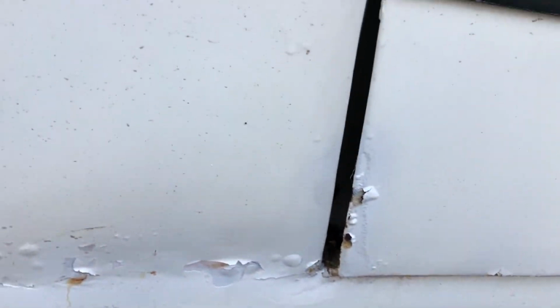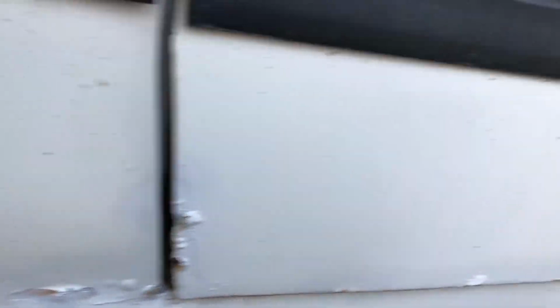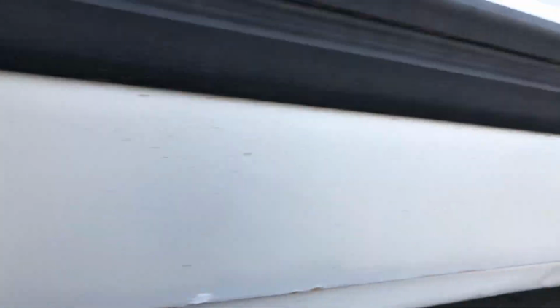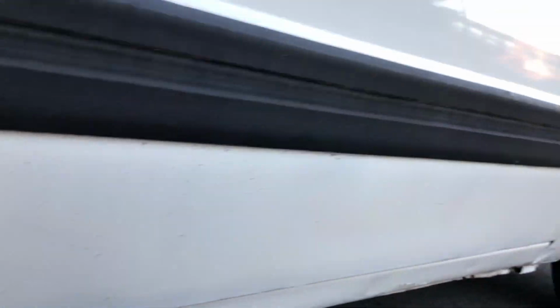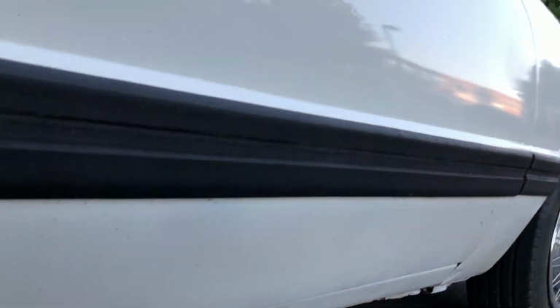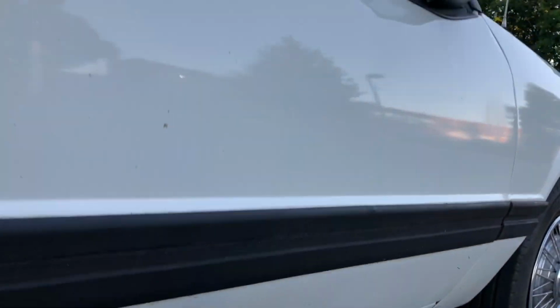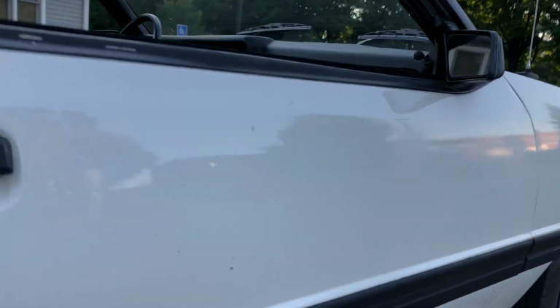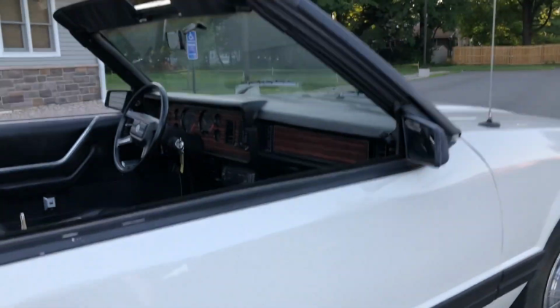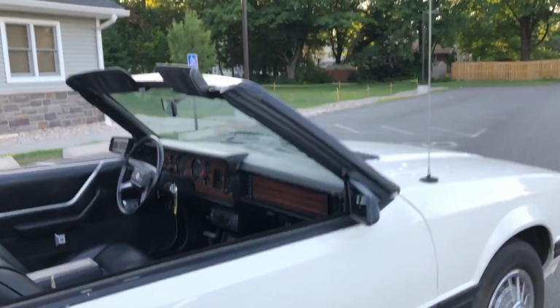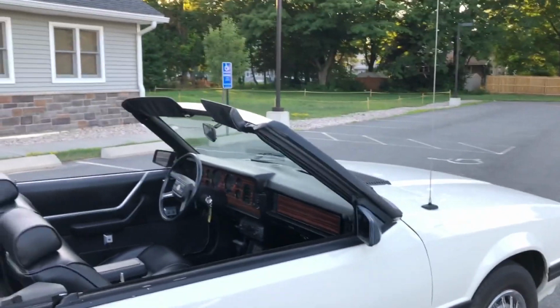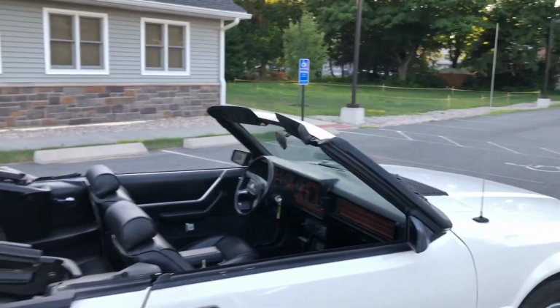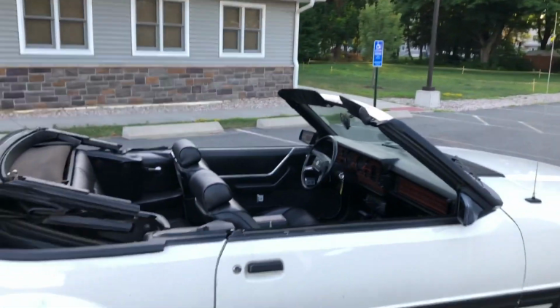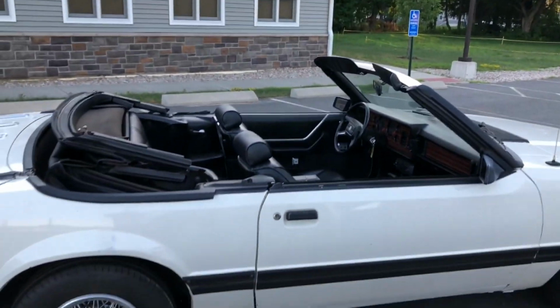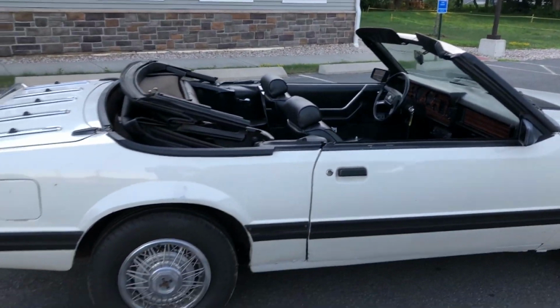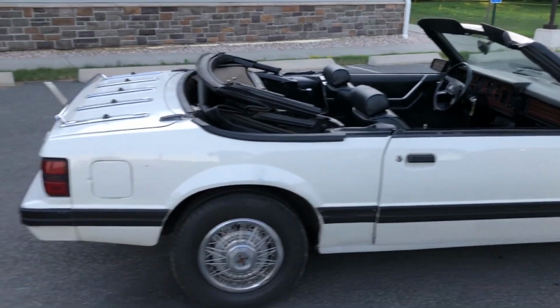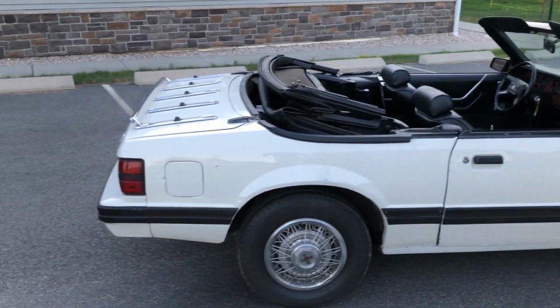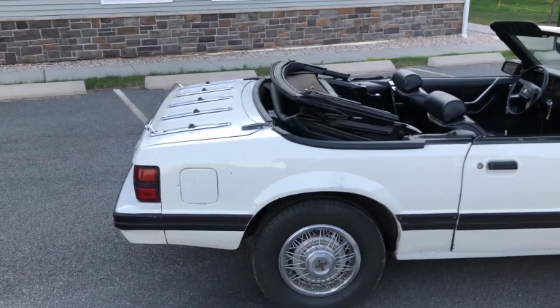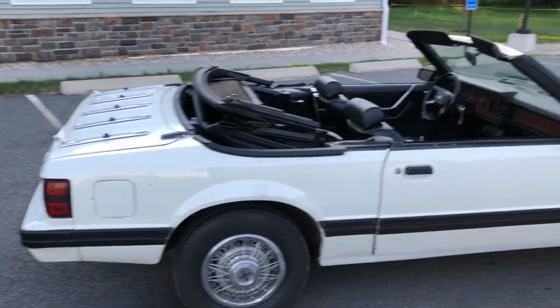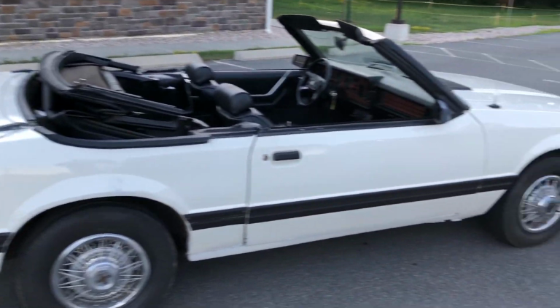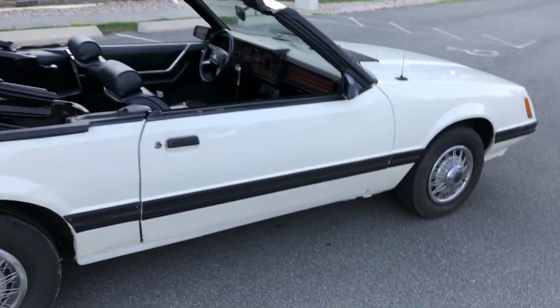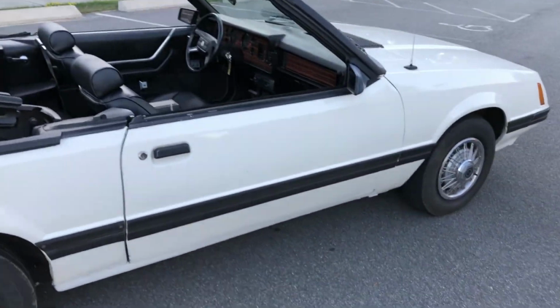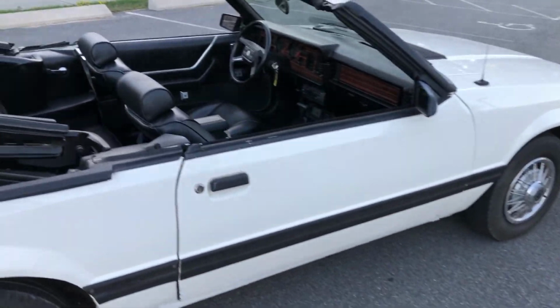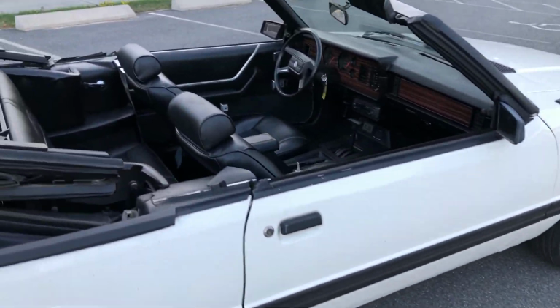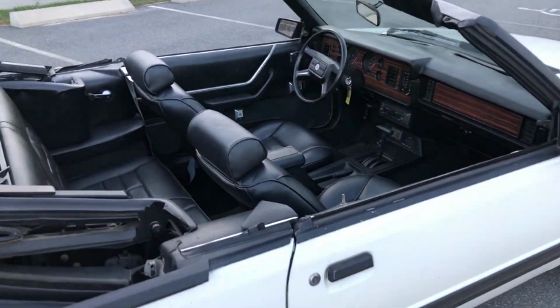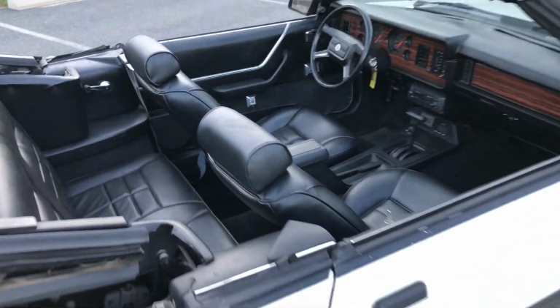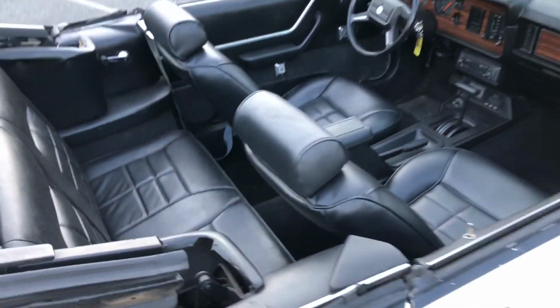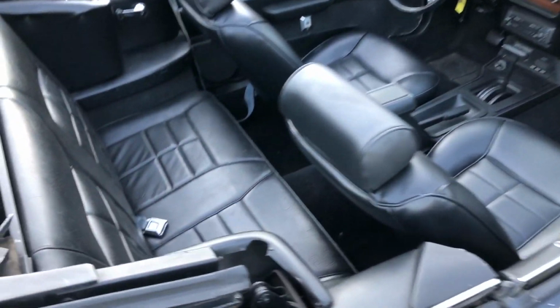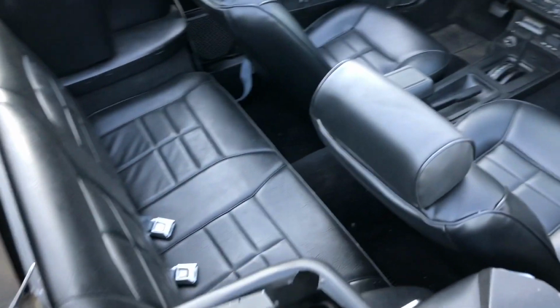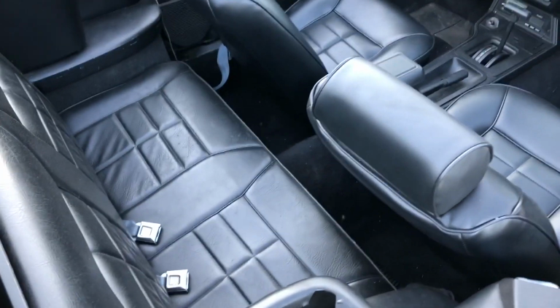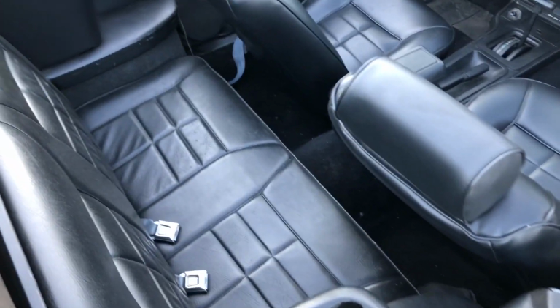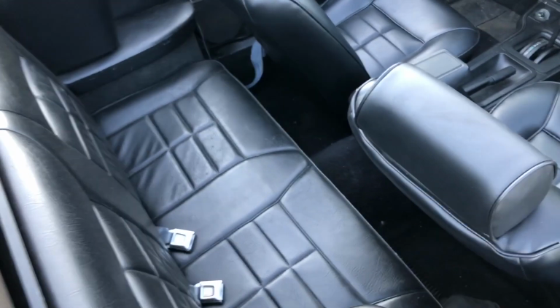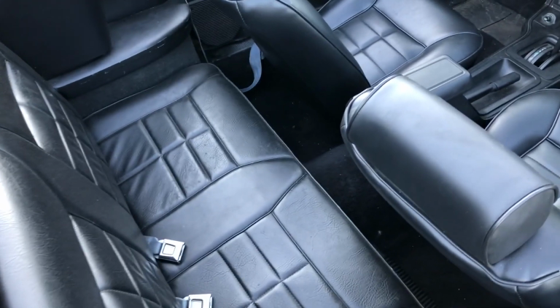That's to be expected for a car this age — it's all original for the most part. Here's the interior — the interior is perfect.